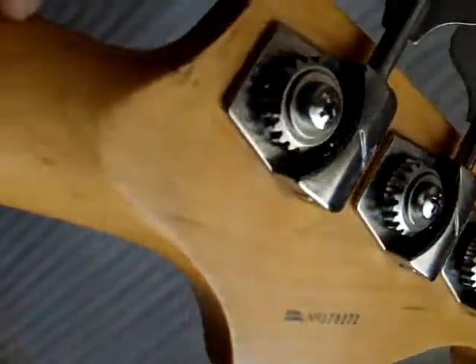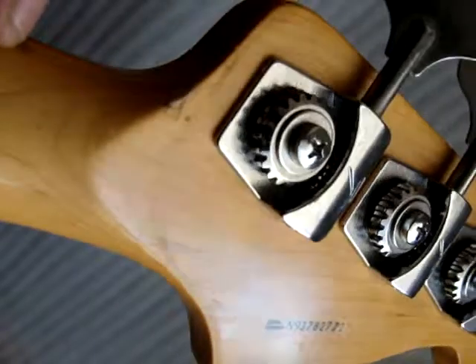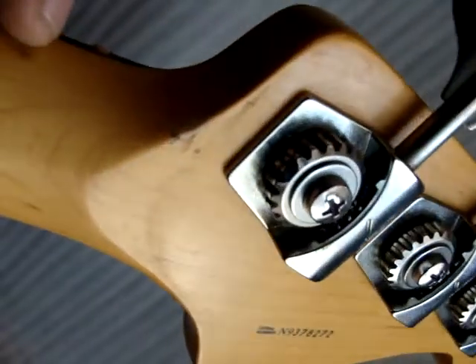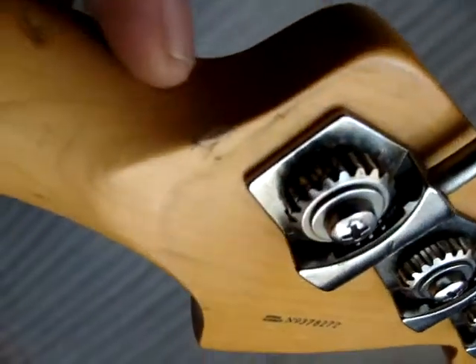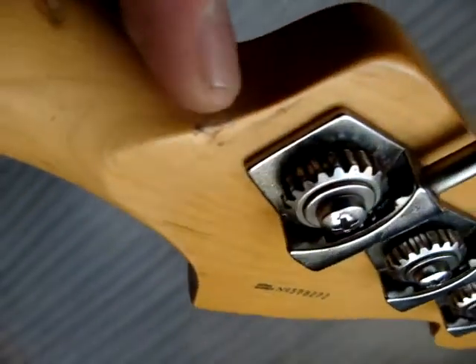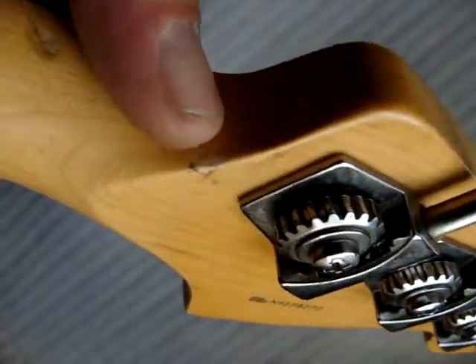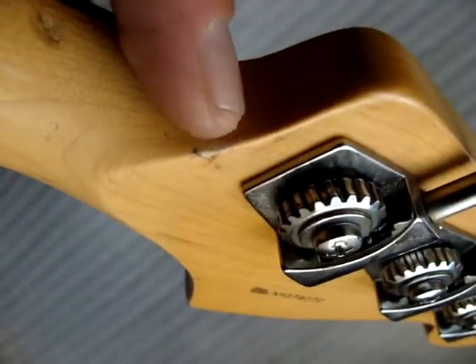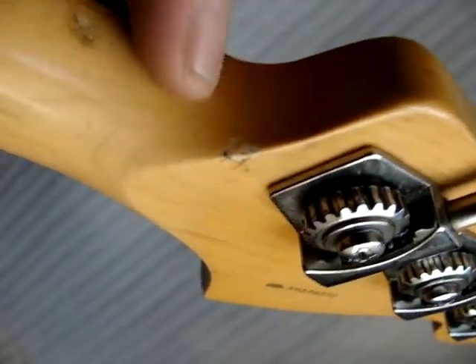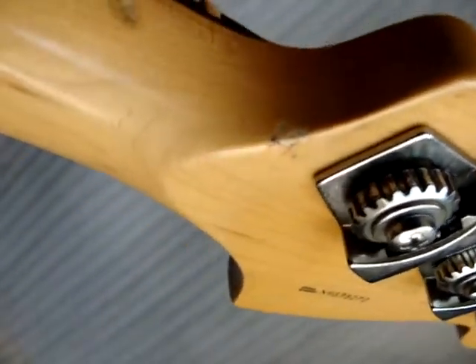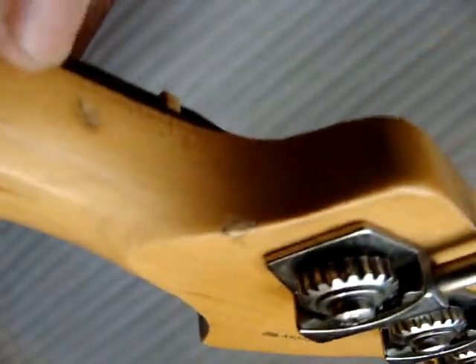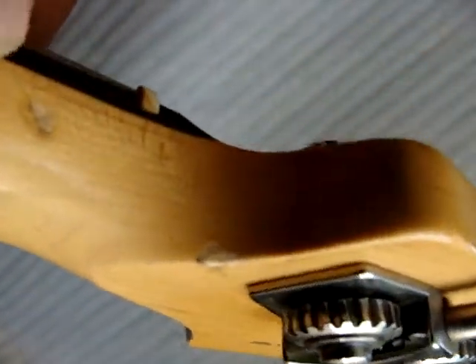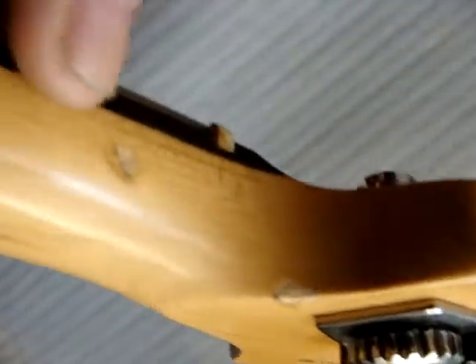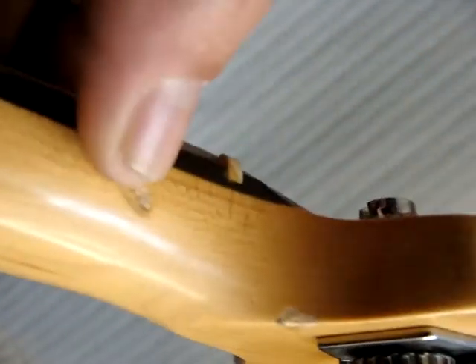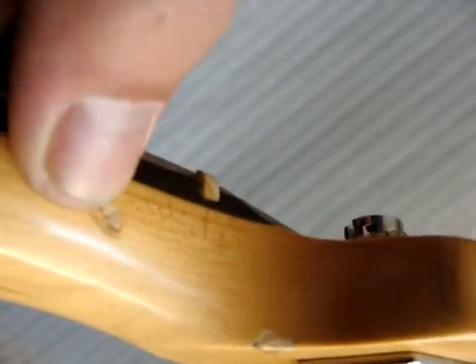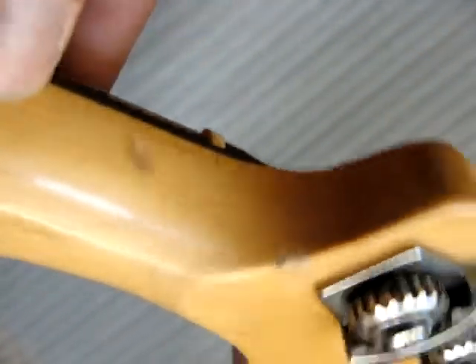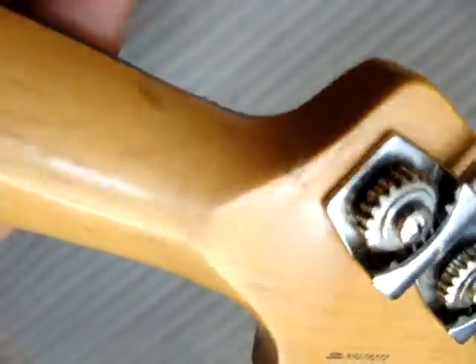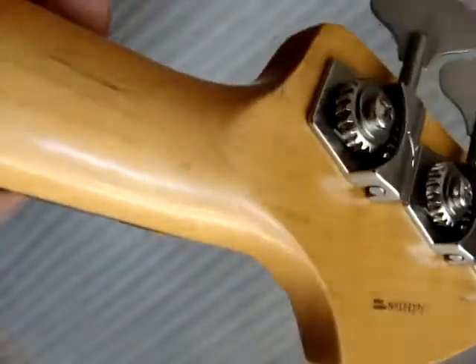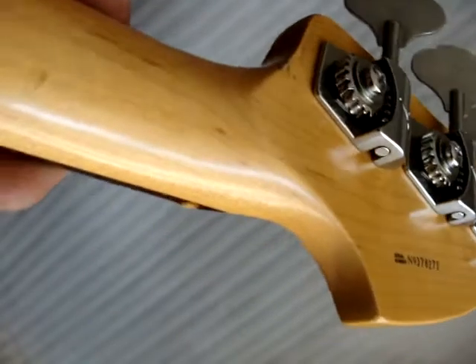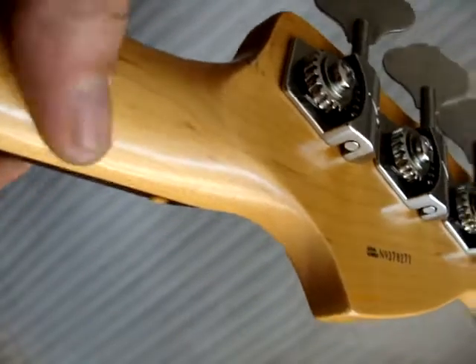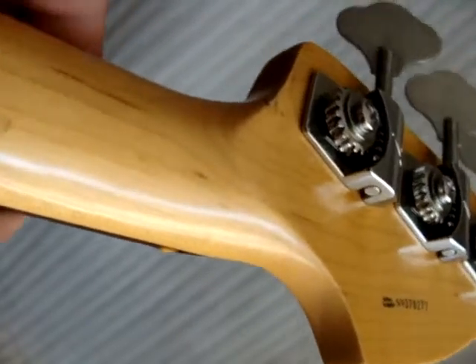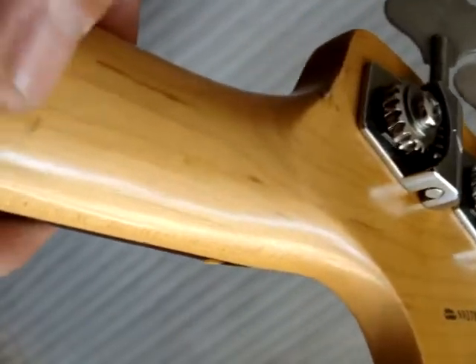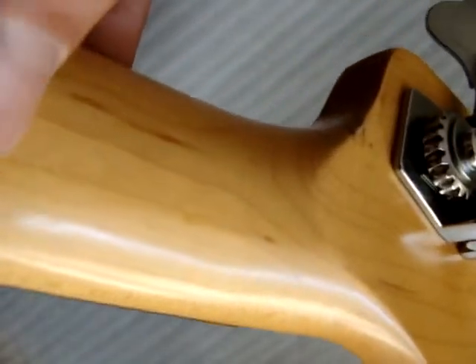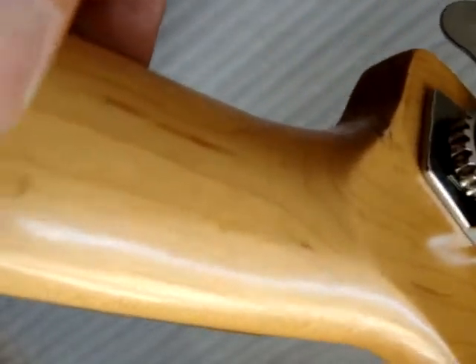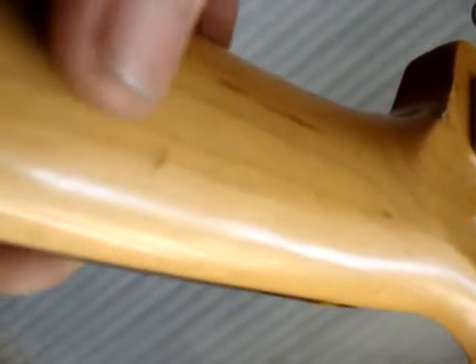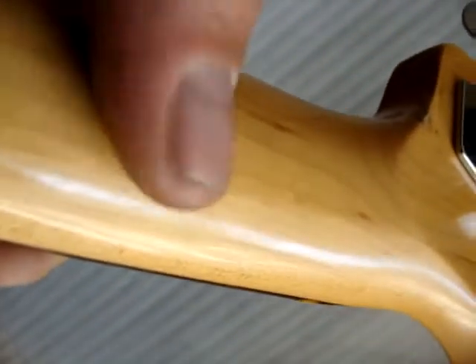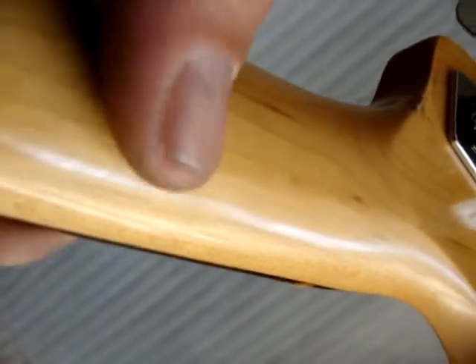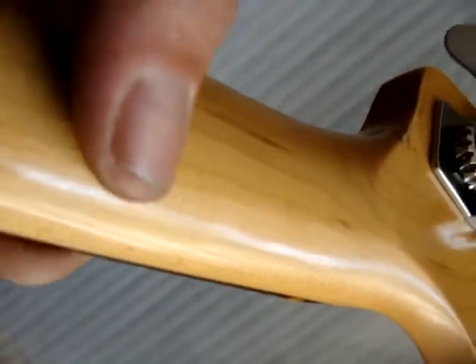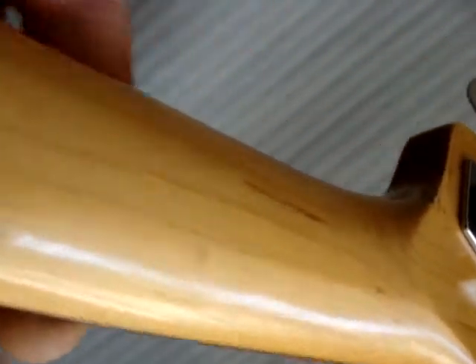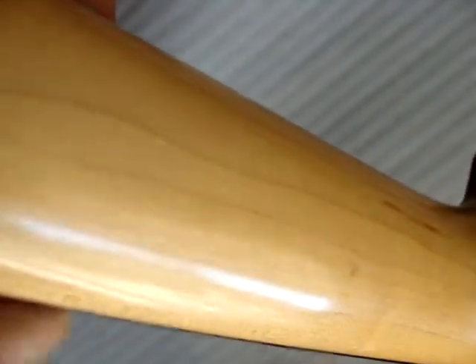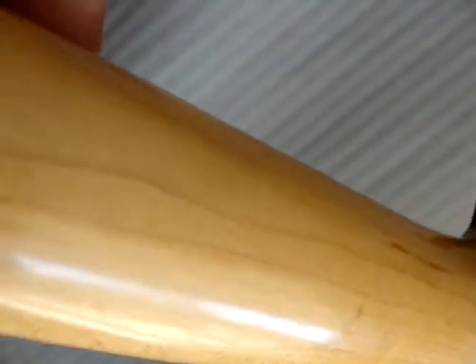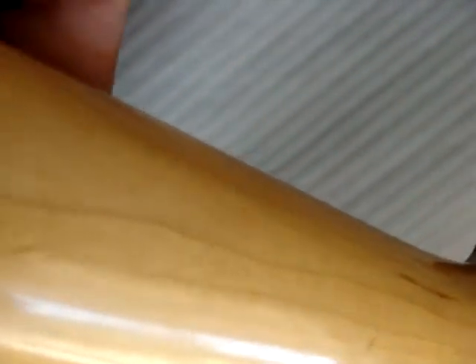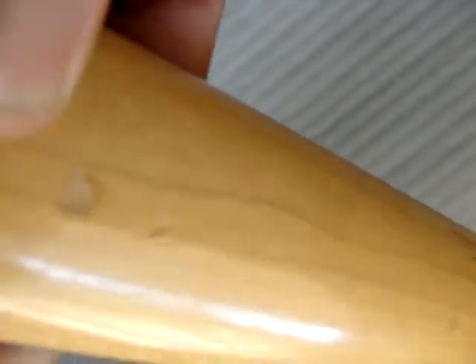This one has some dings on the neck. It's got one right there, another one right there, a tiny one right there, and here's a couple.